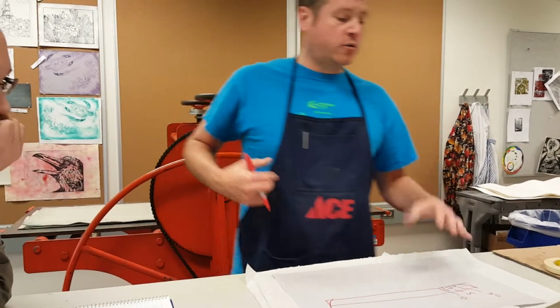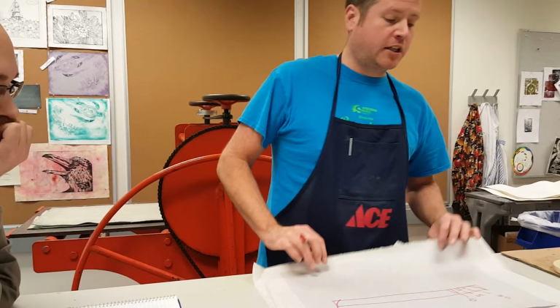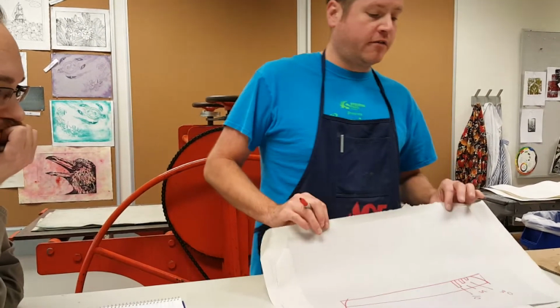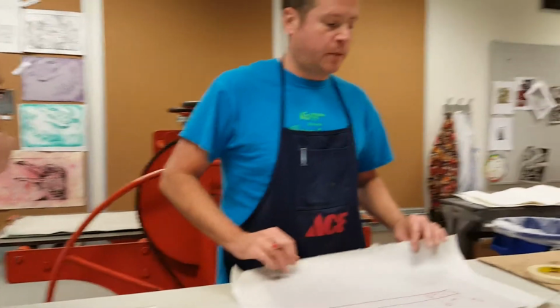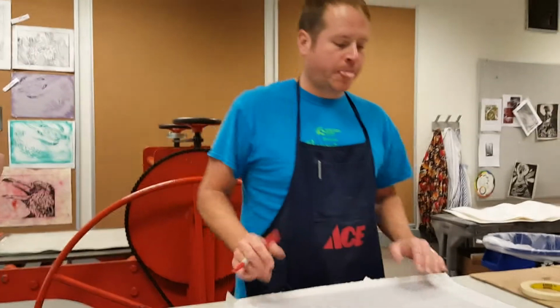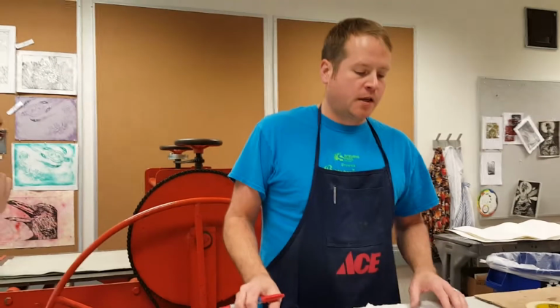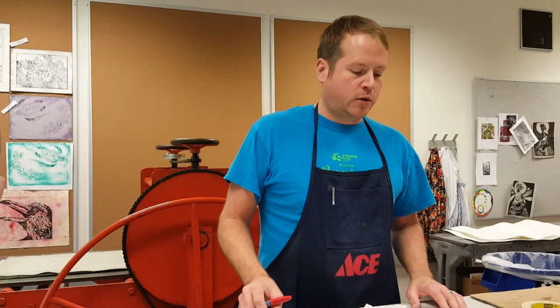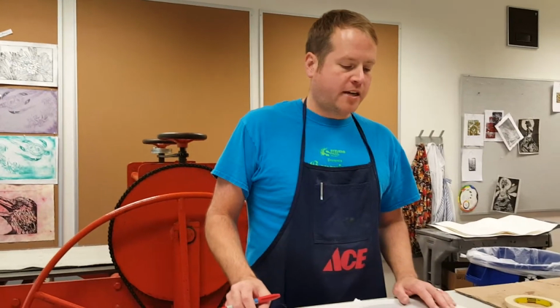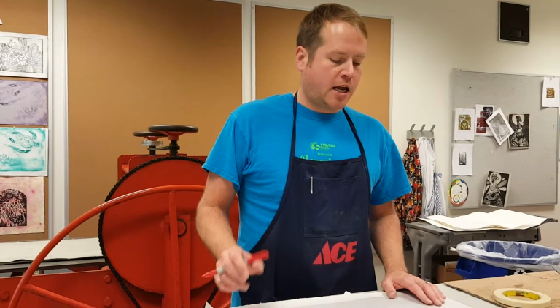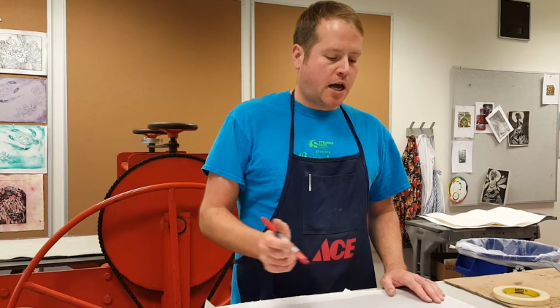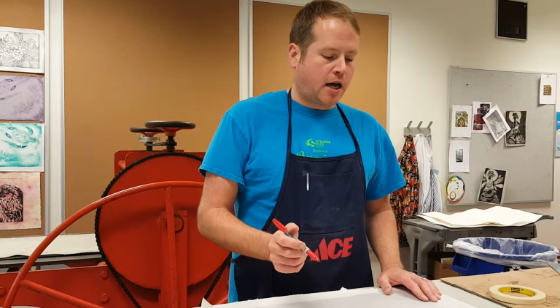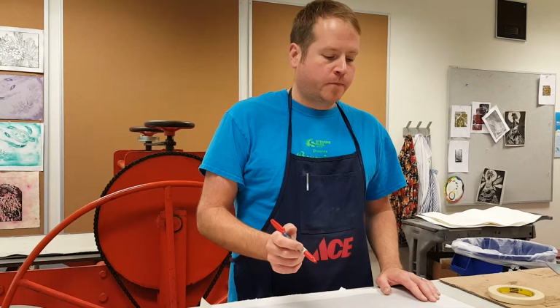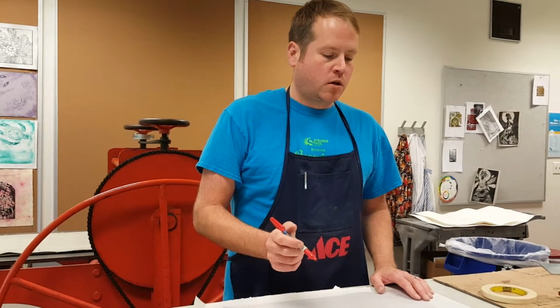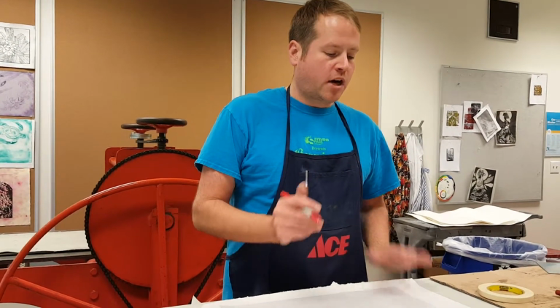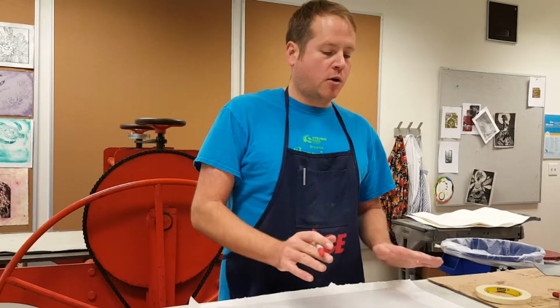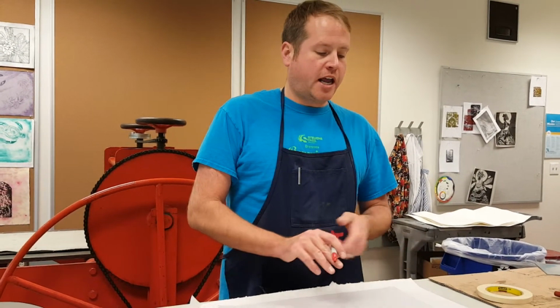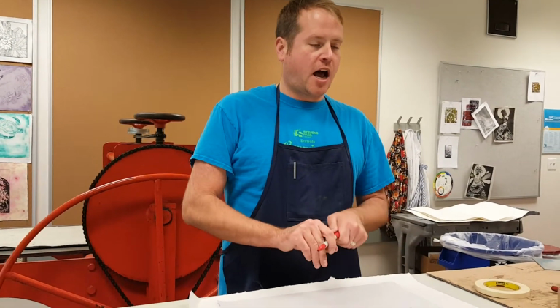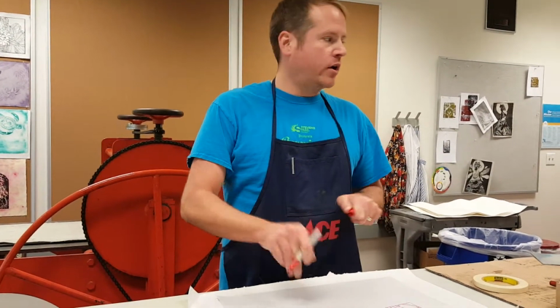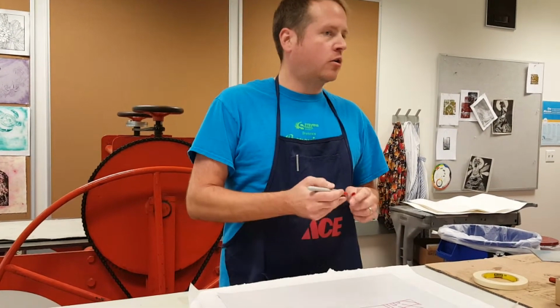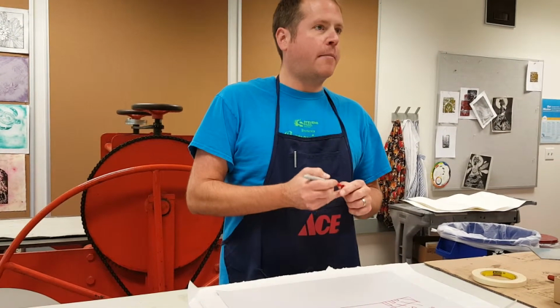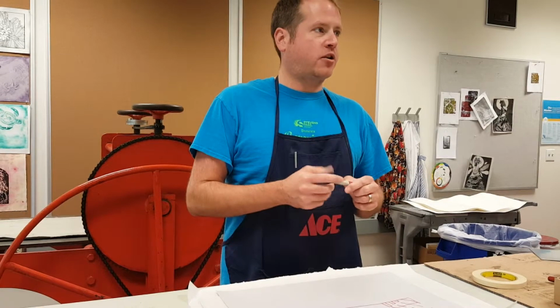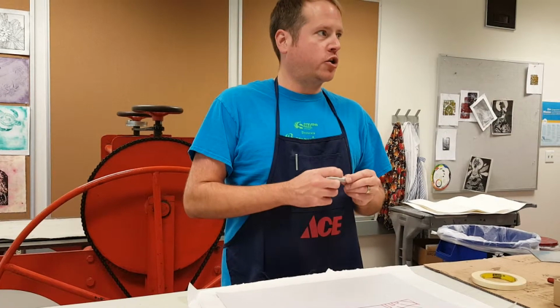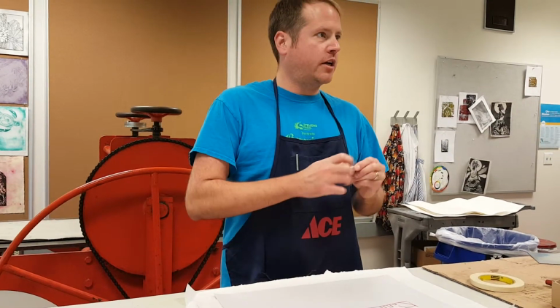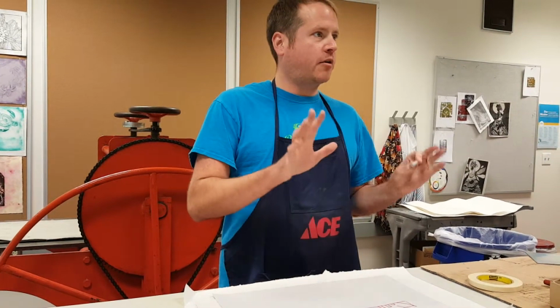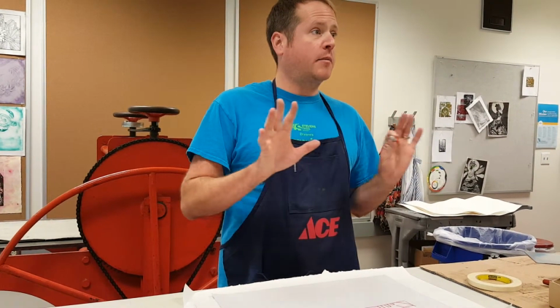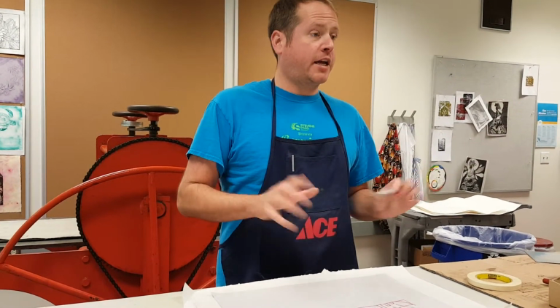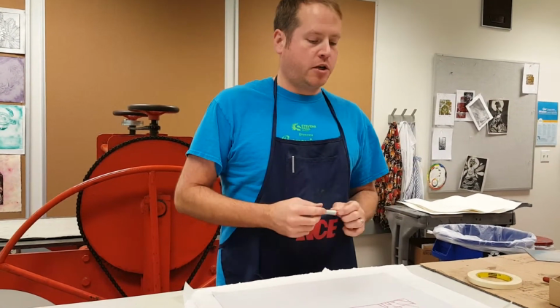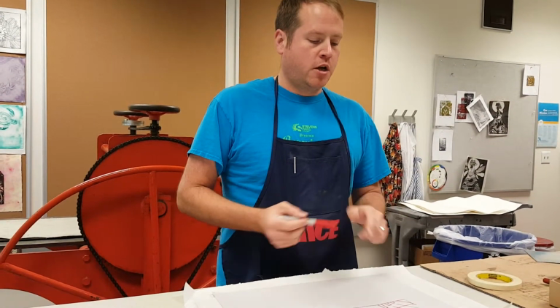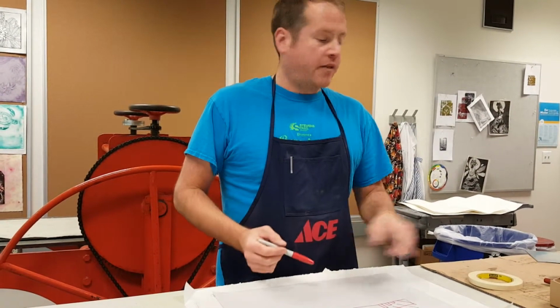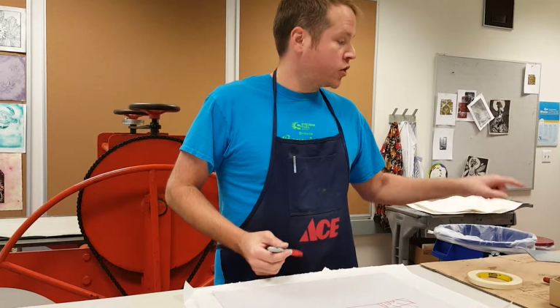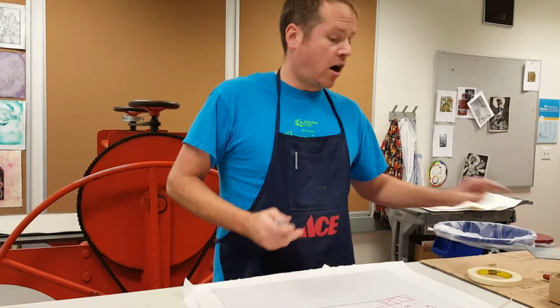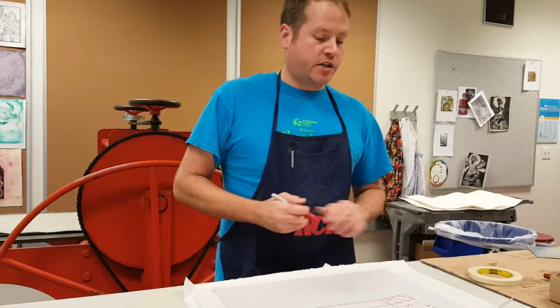So here's where it gets a little confusing. Let's talk about aquatint, and then I will grab my sketchbook and show you an example of how to plan your image. Then I'm going to show you how to aquatint it.